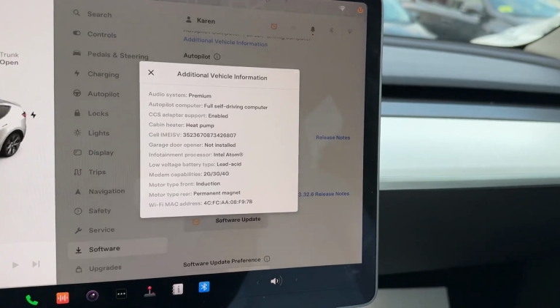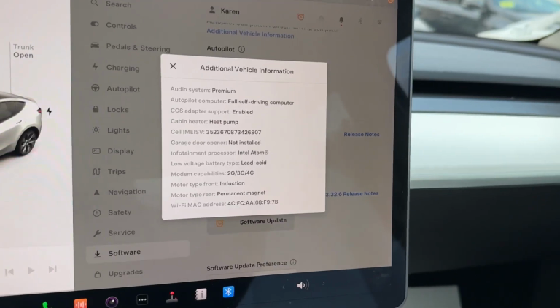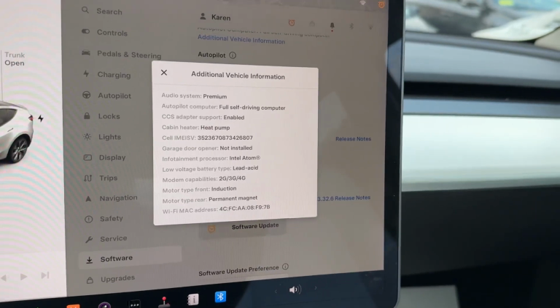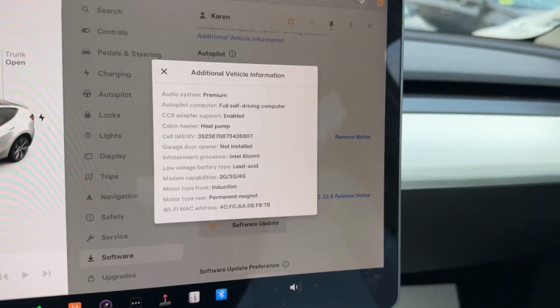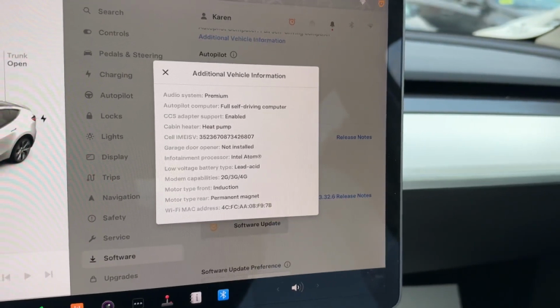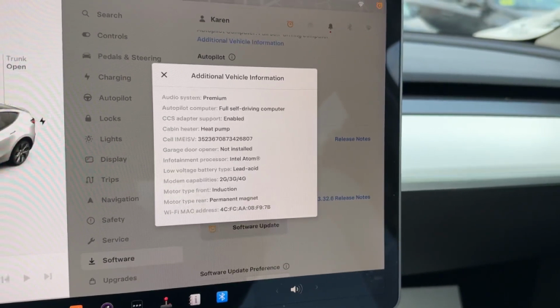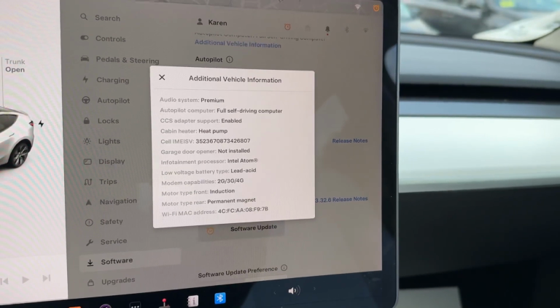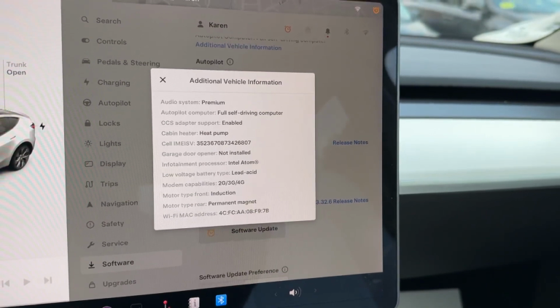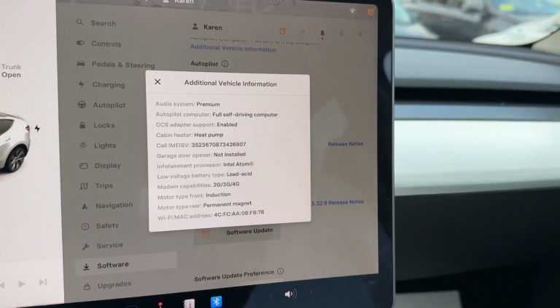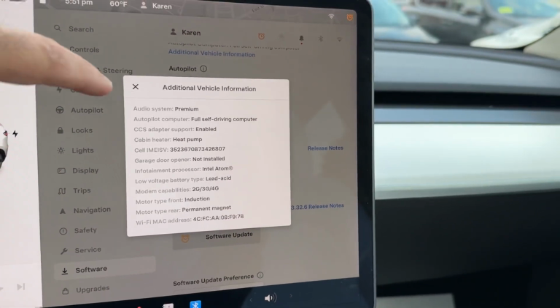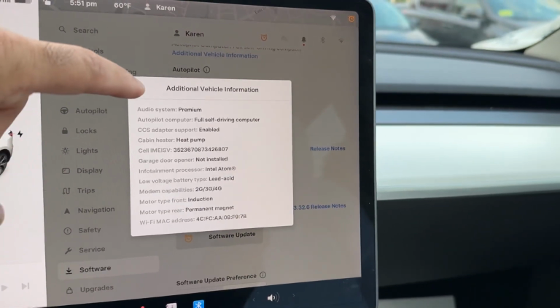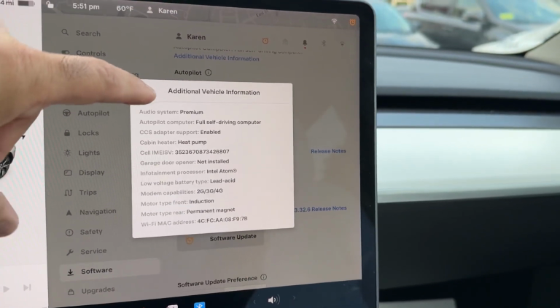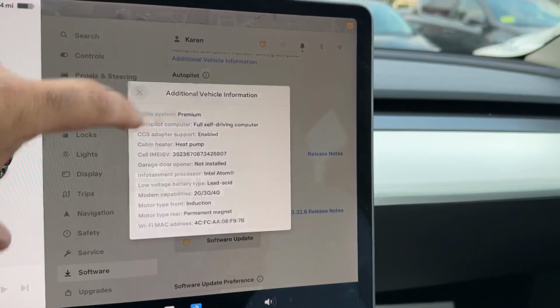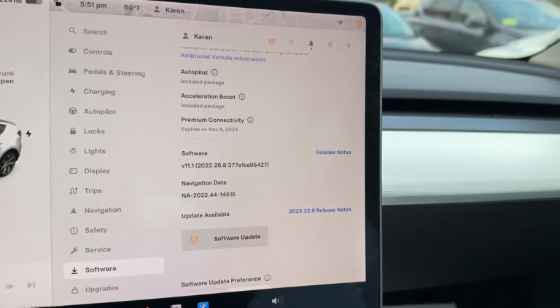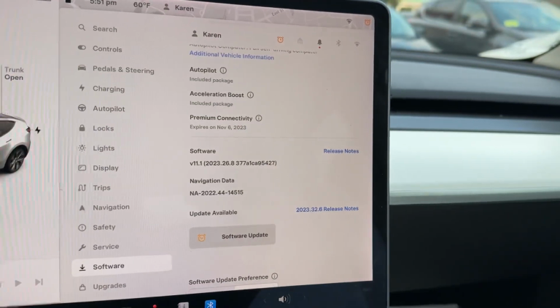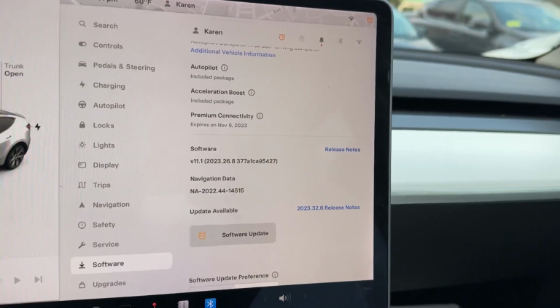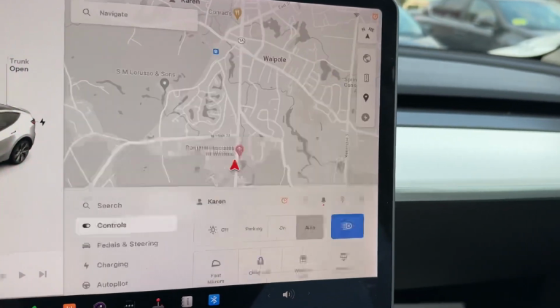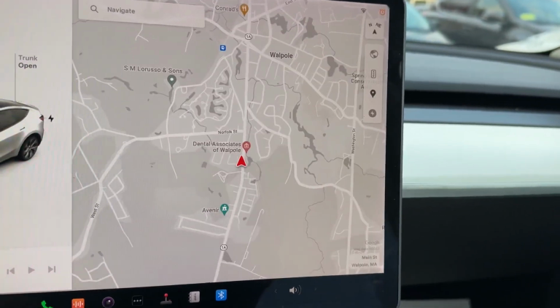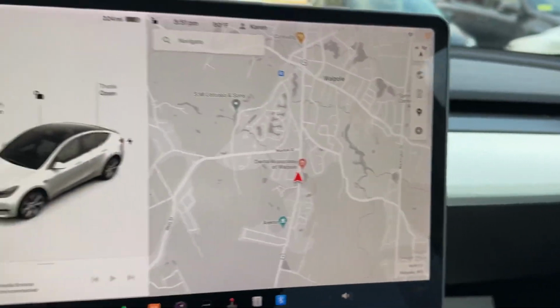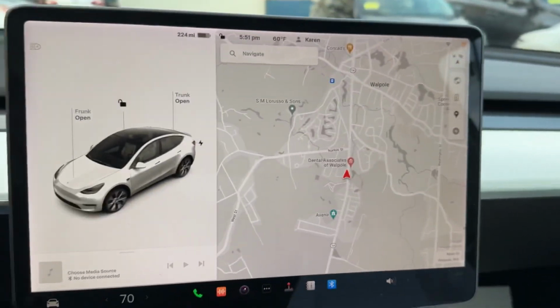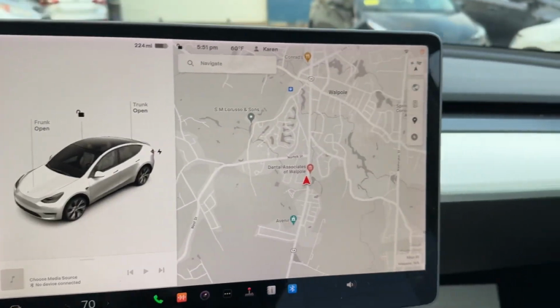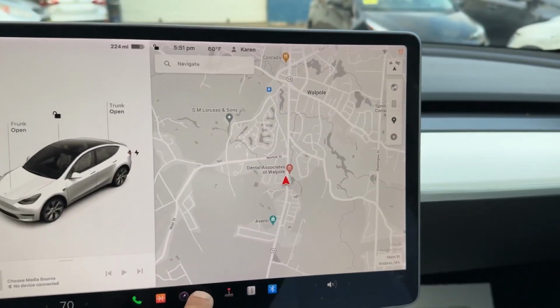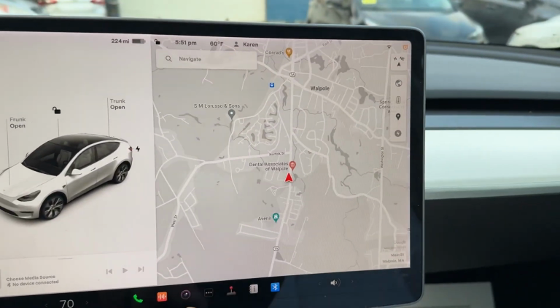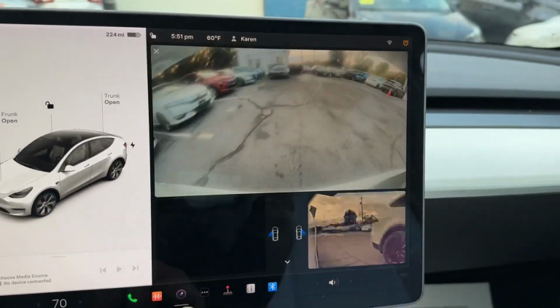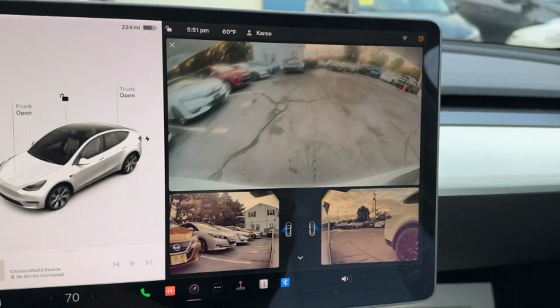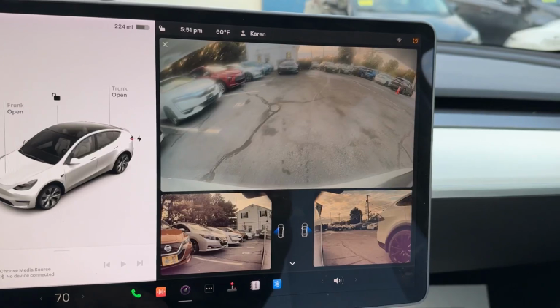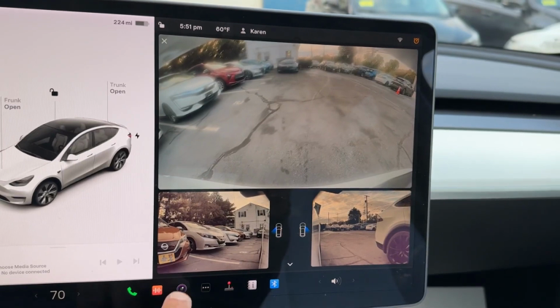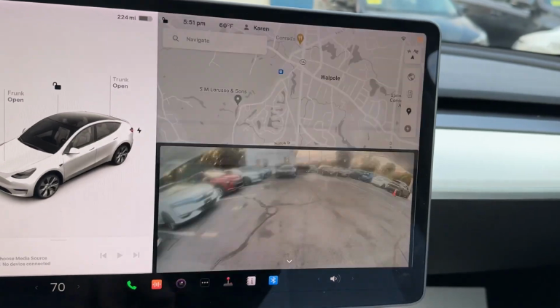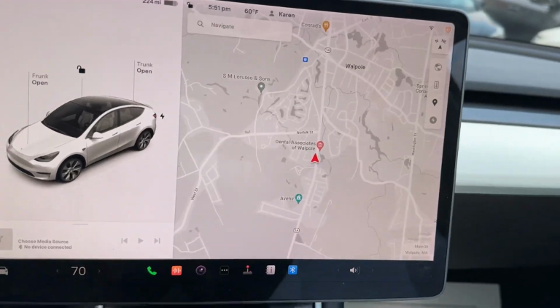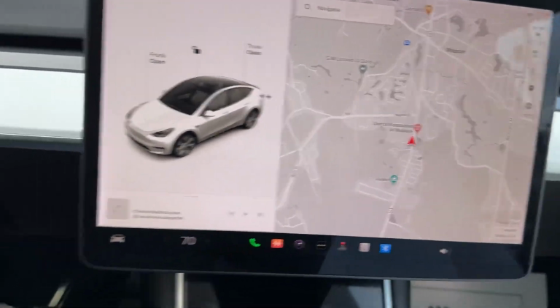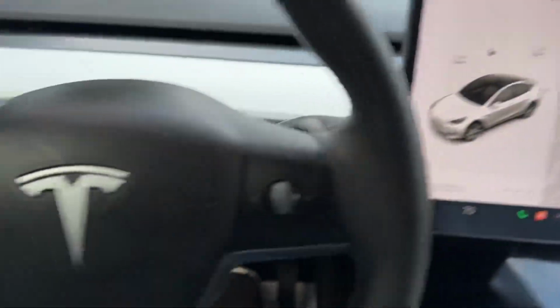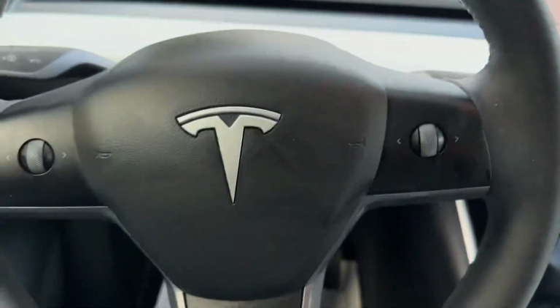It does have a heat pump, CCS-enabled, premium audio, and blind spot monitors with cameras.